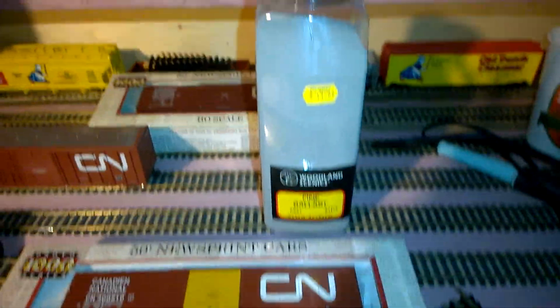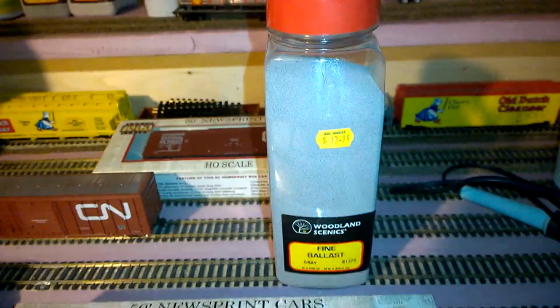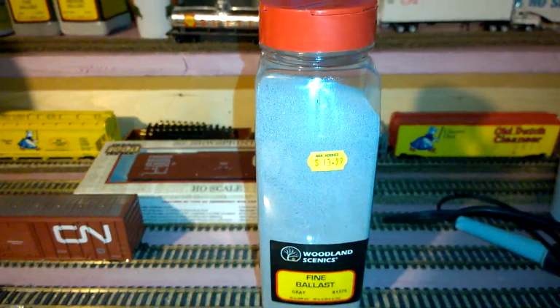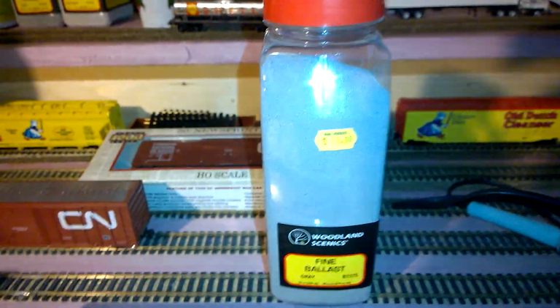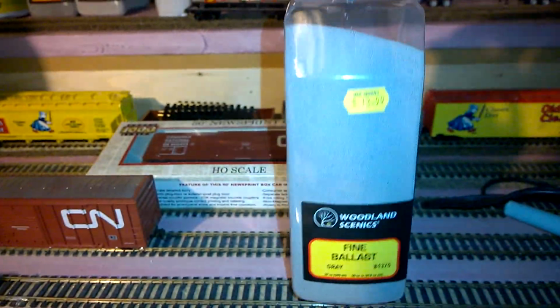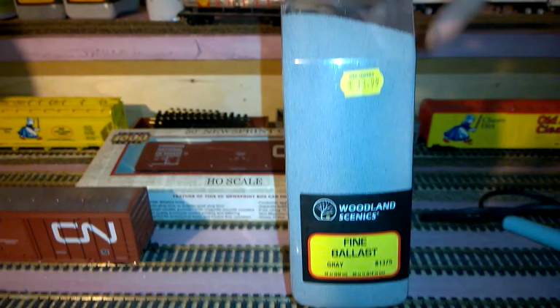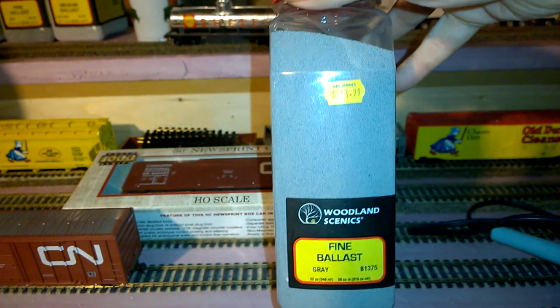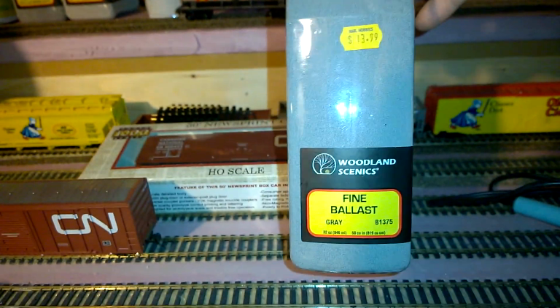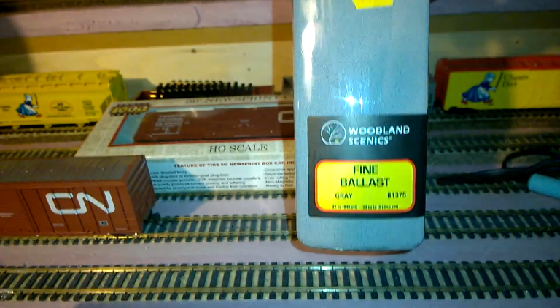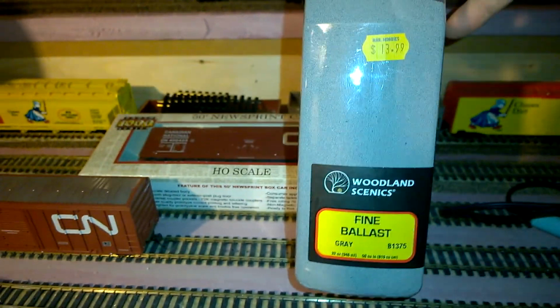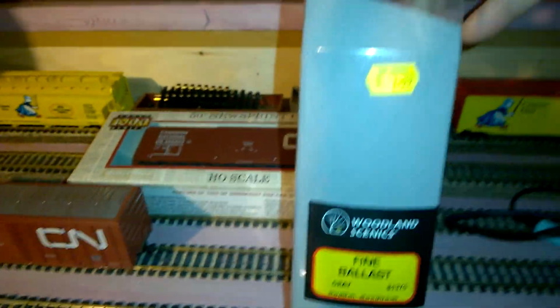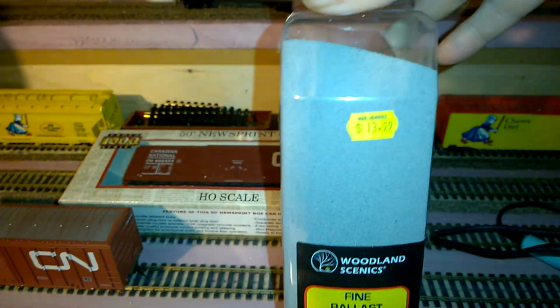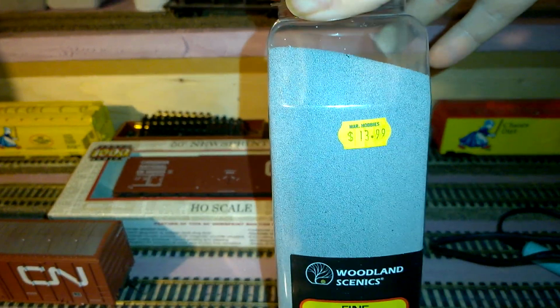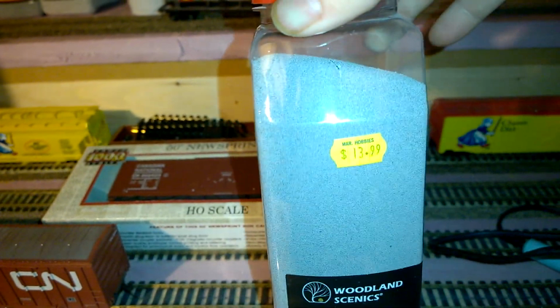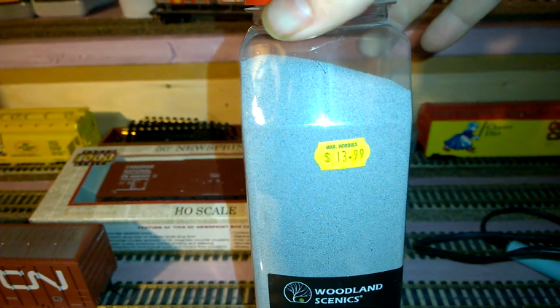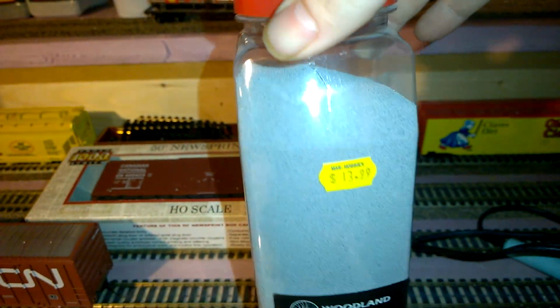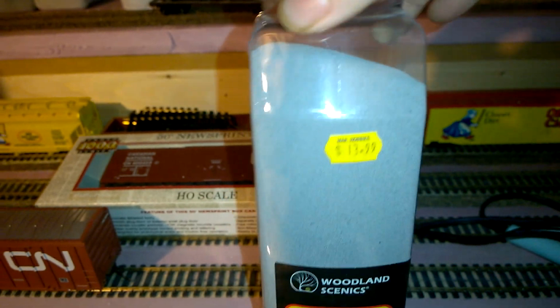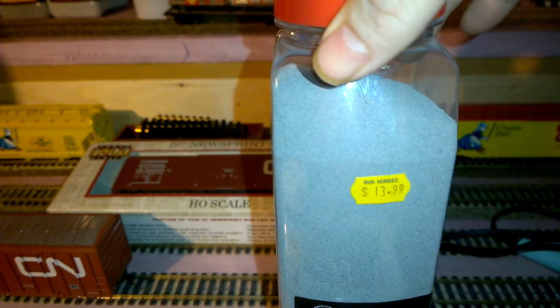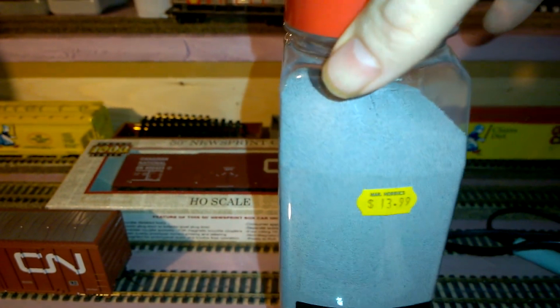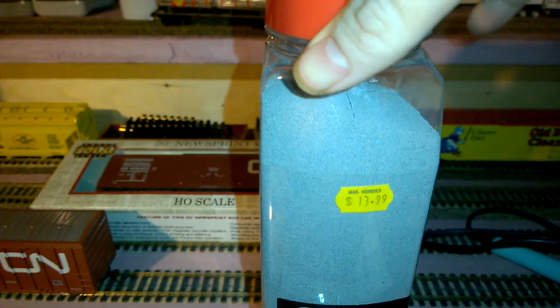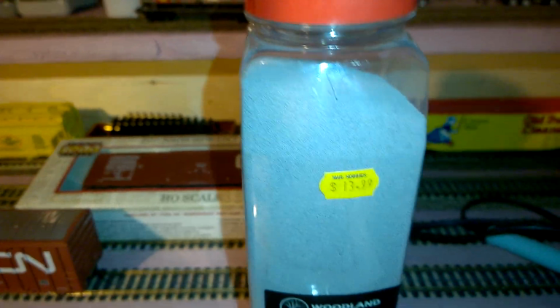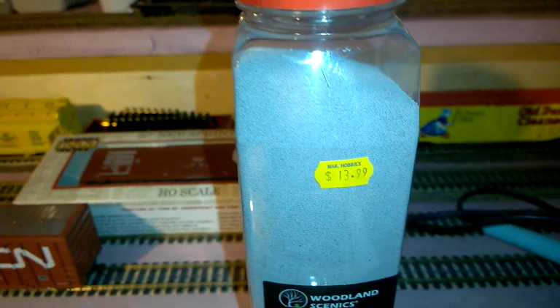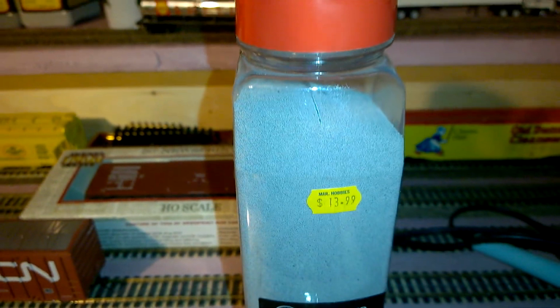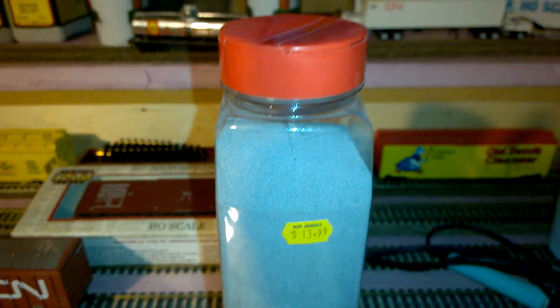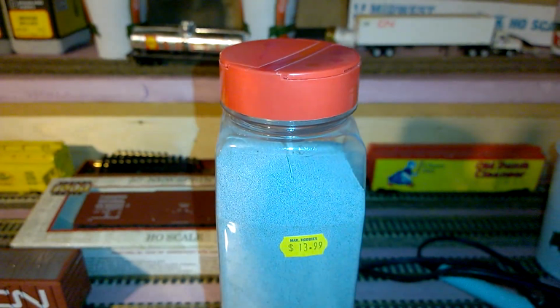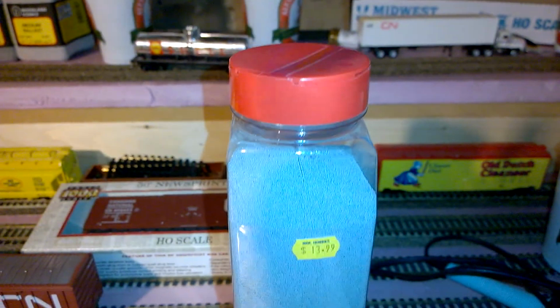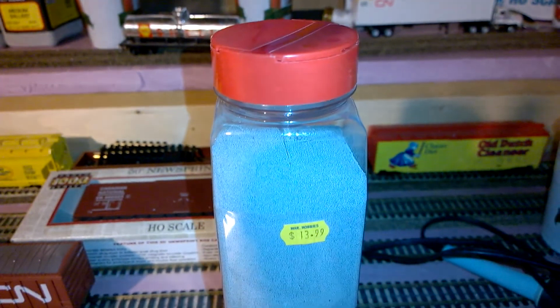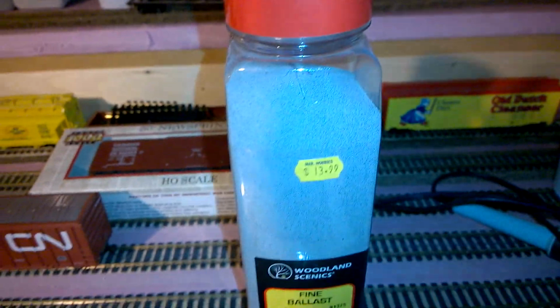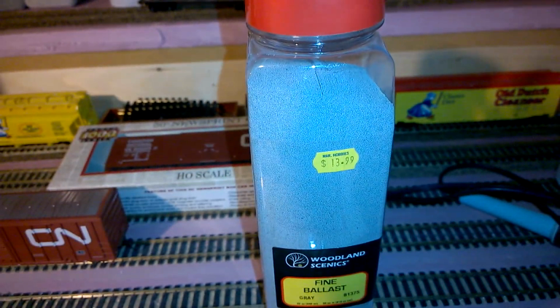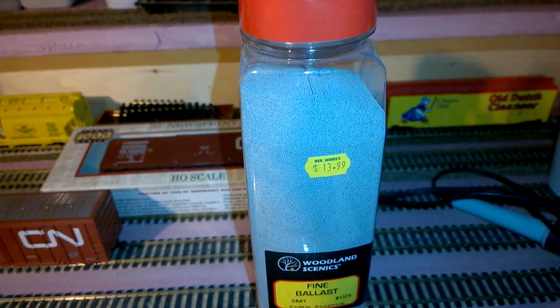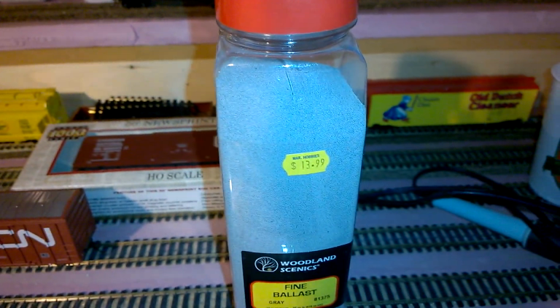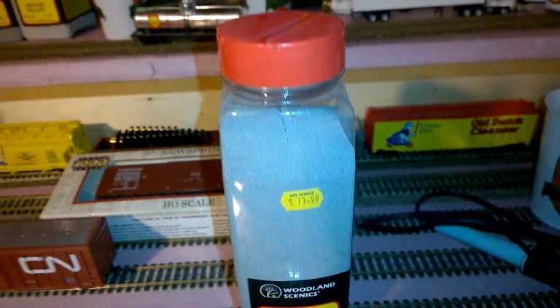I picked up some more gray ballast to mix in. Apparently this went up $2 — I got the last bottle that was marked at $13.99. Things keep going up but yeah, not changing much.